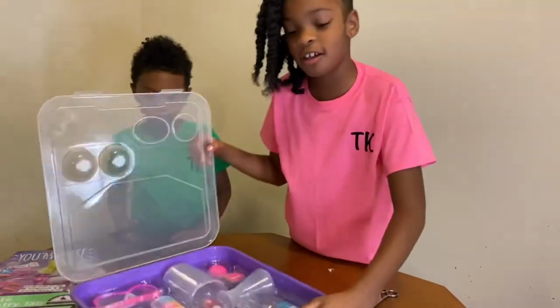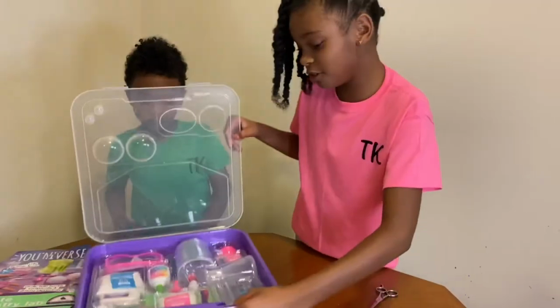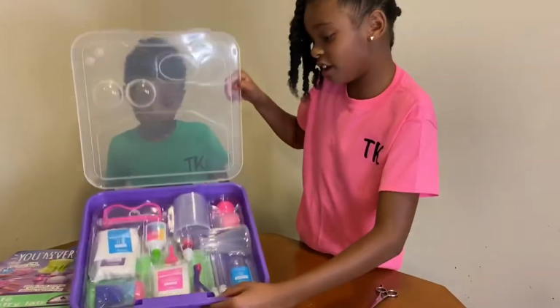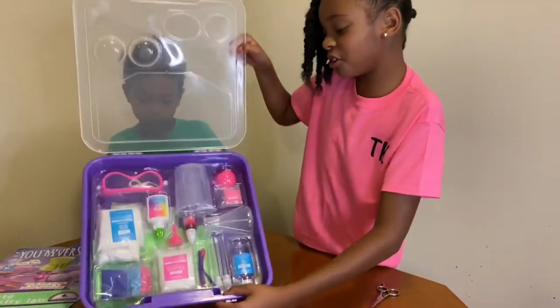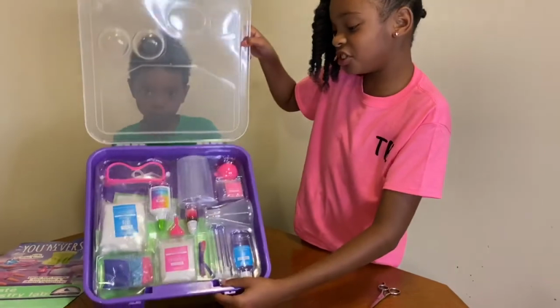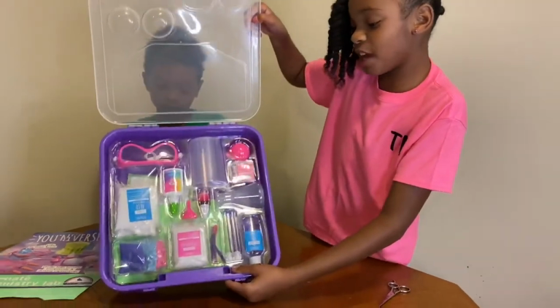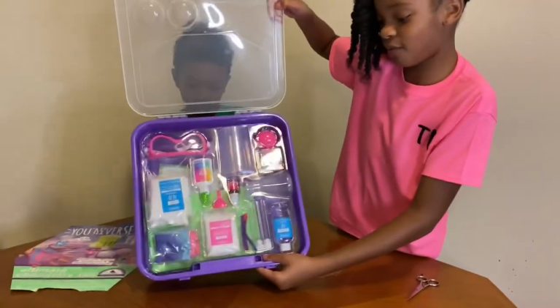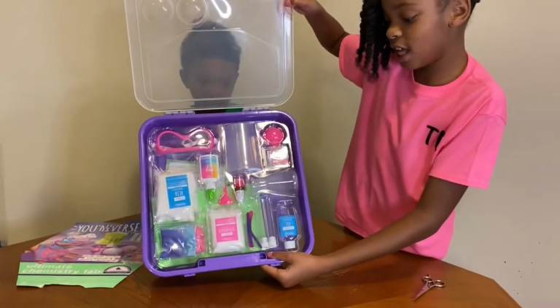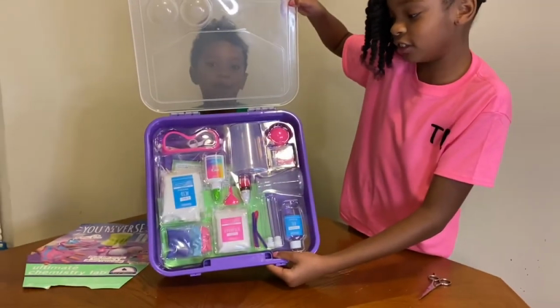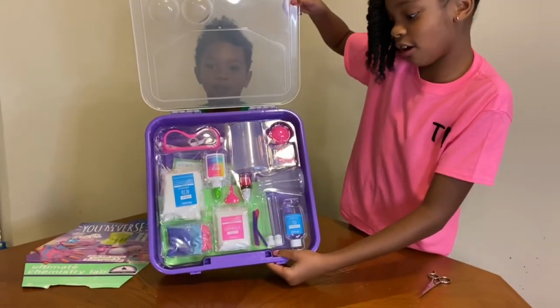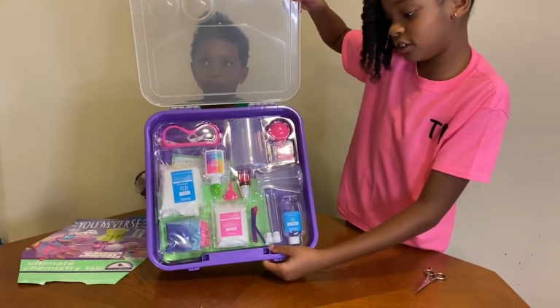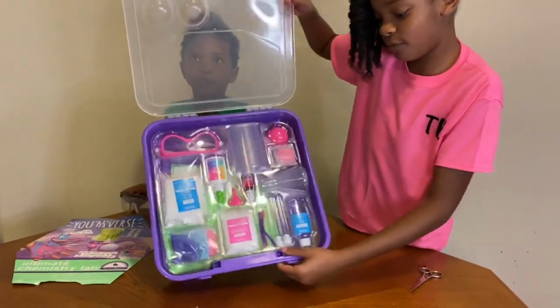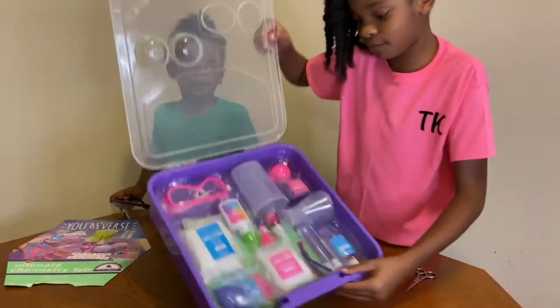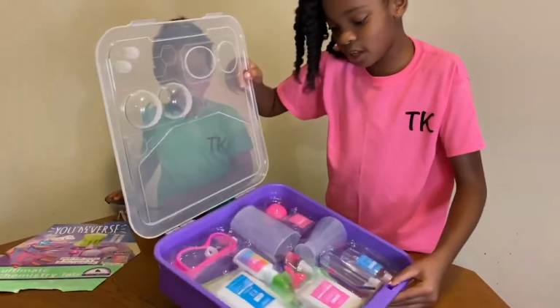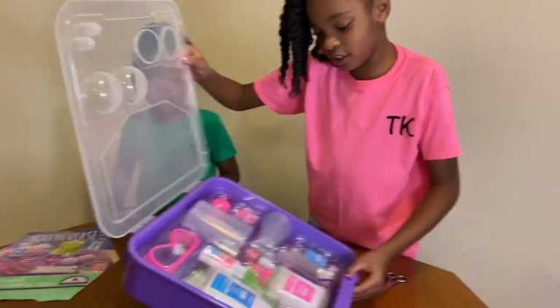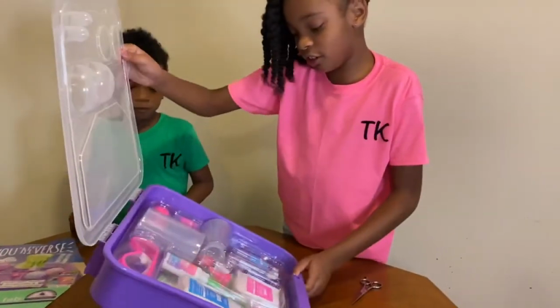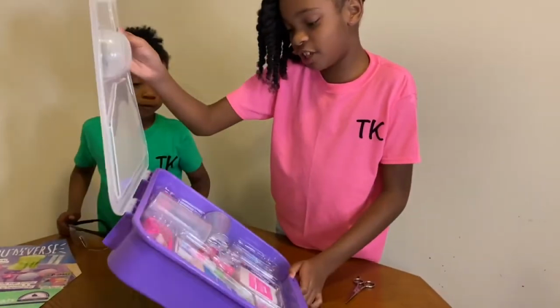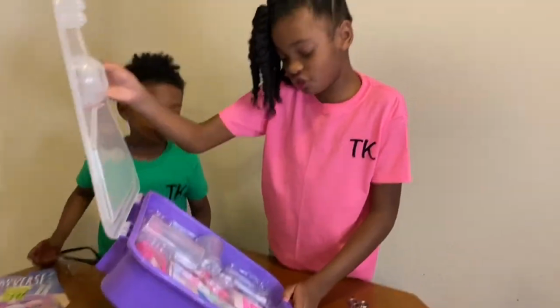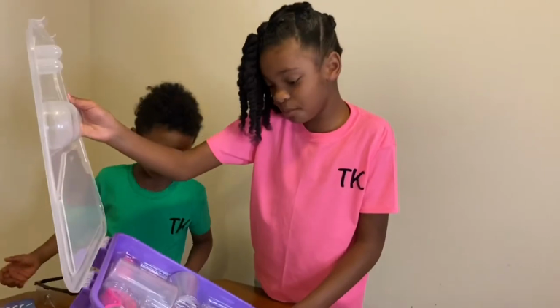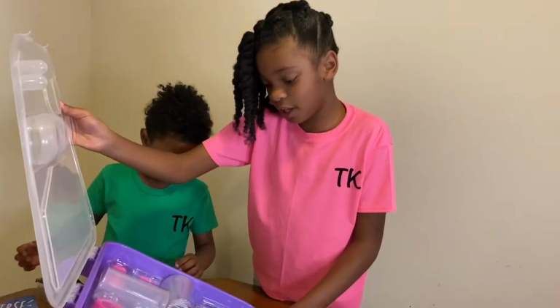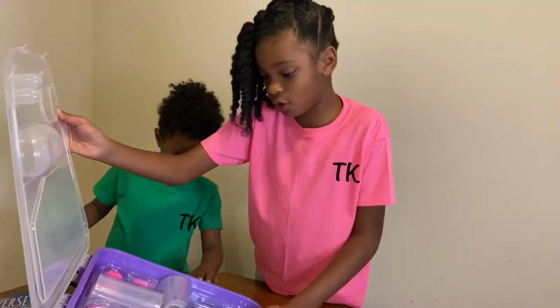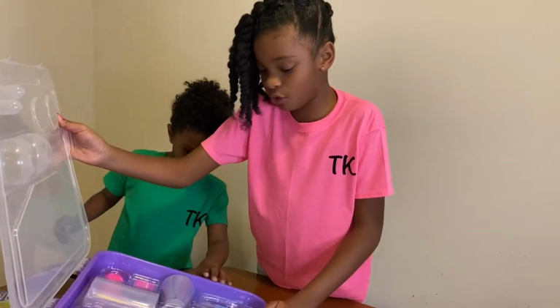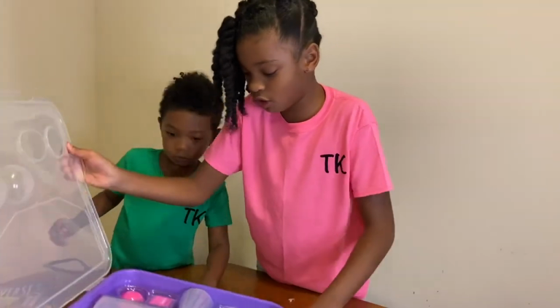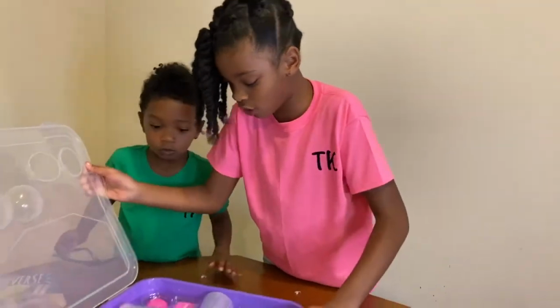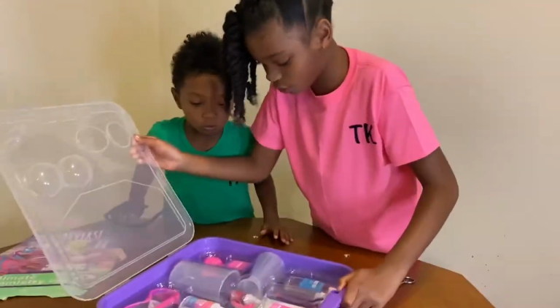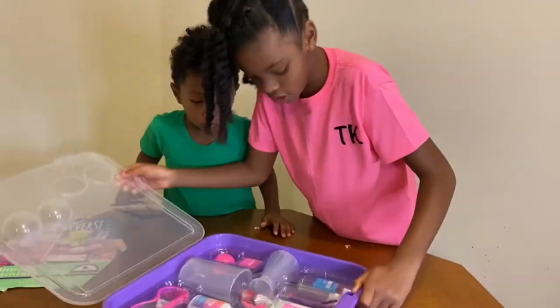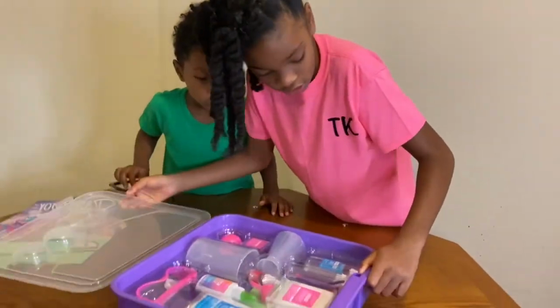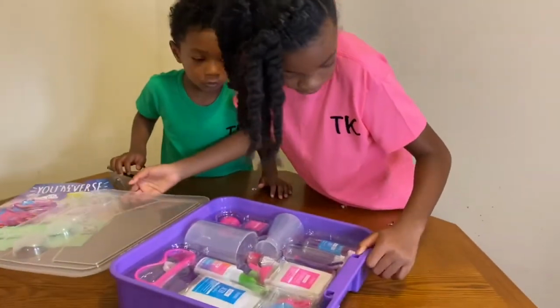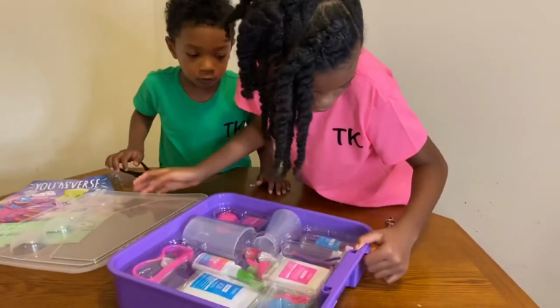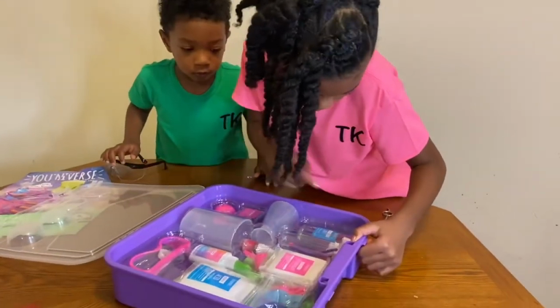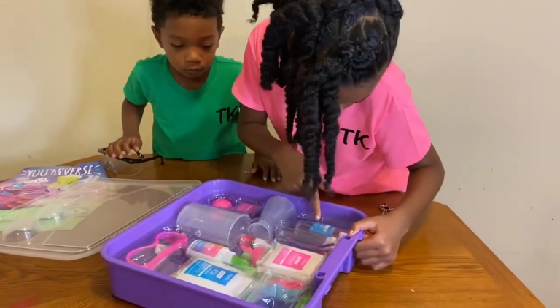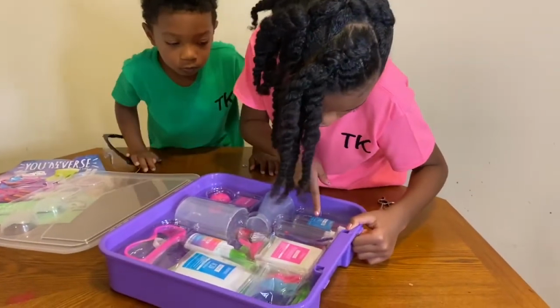Look you guys, look at all the stuff we have. There's a lot of stuff. There's test tubes. There's goggles. Looks like there's some oil.